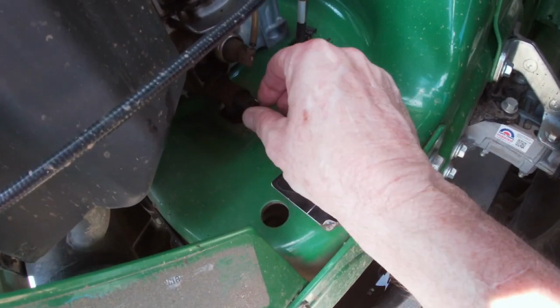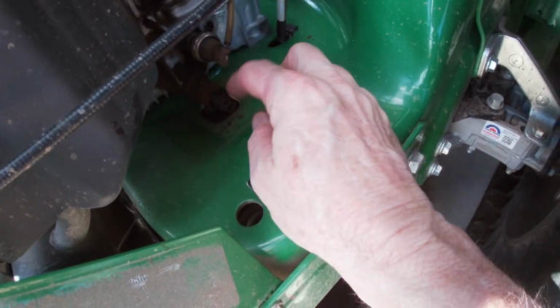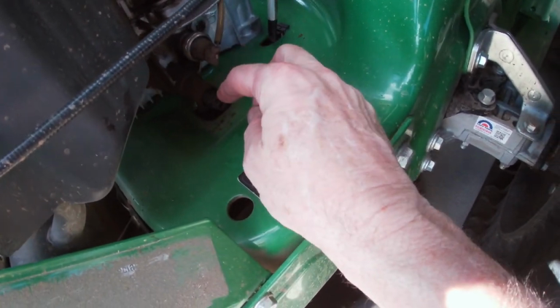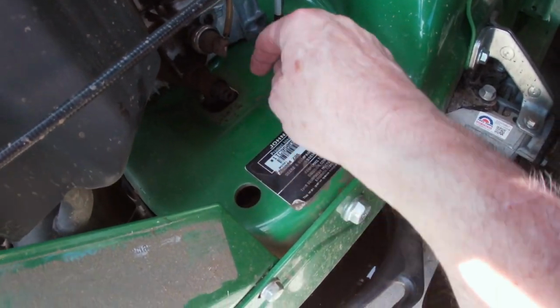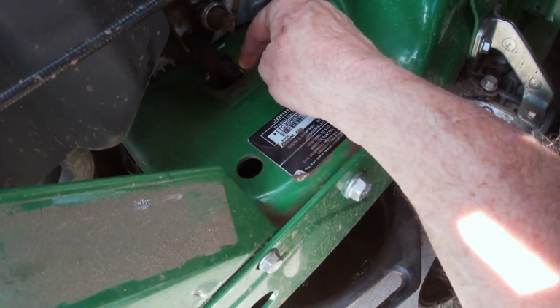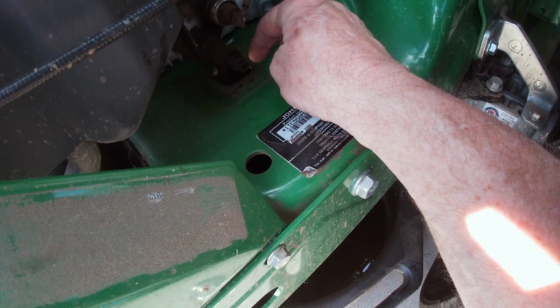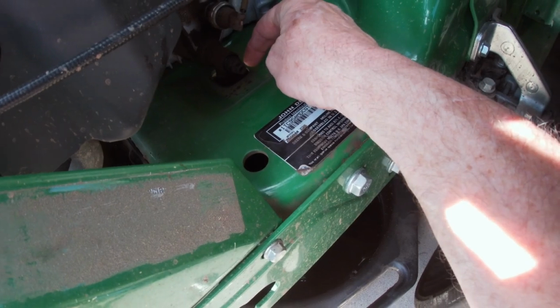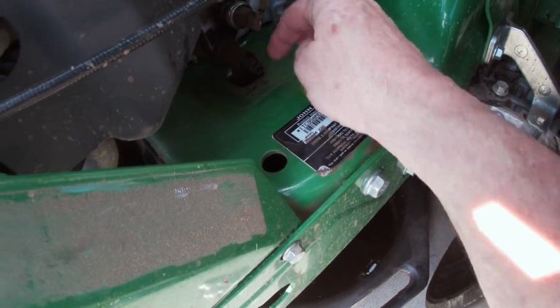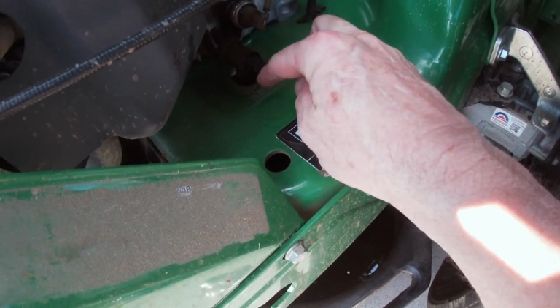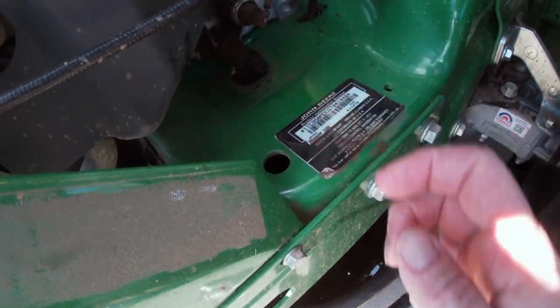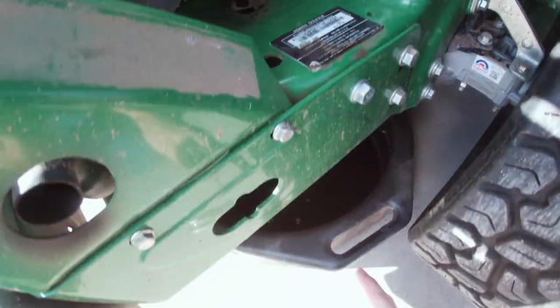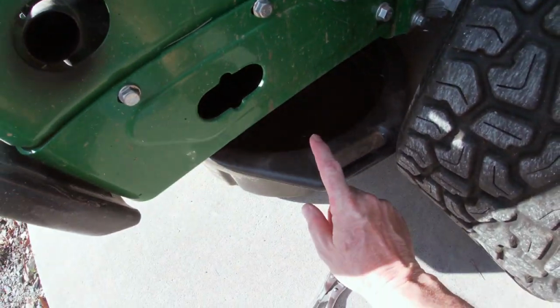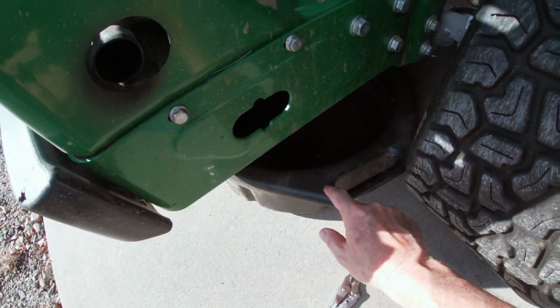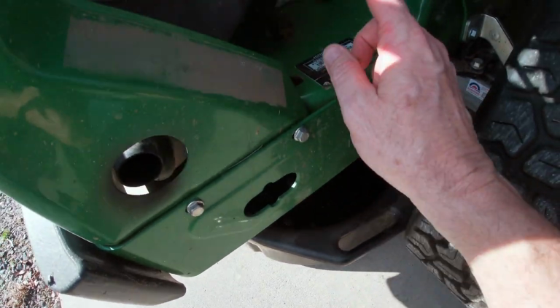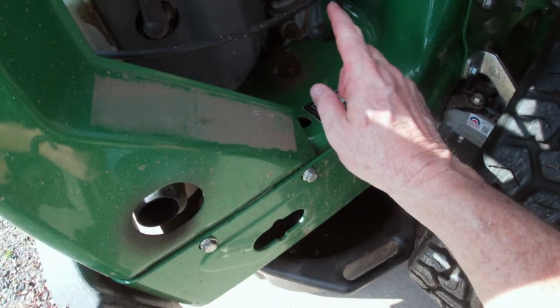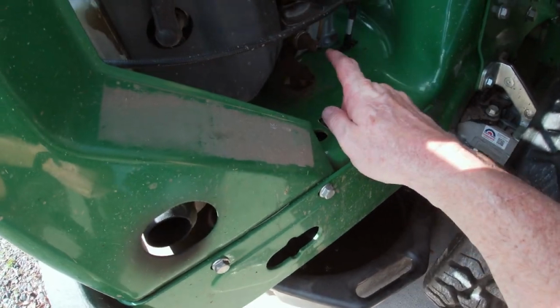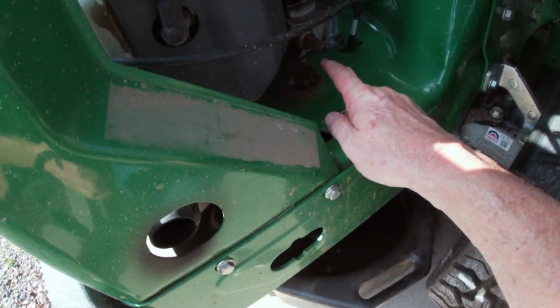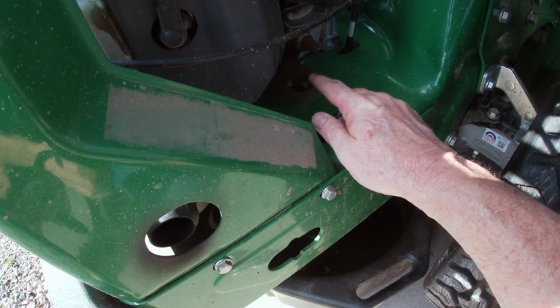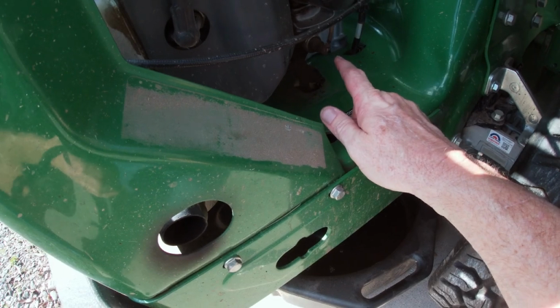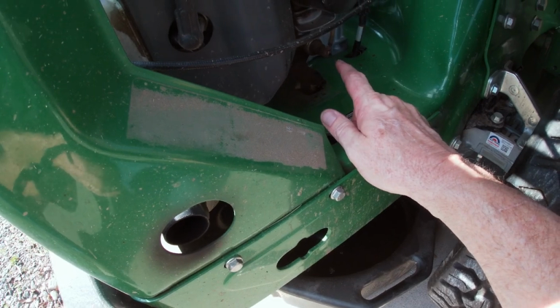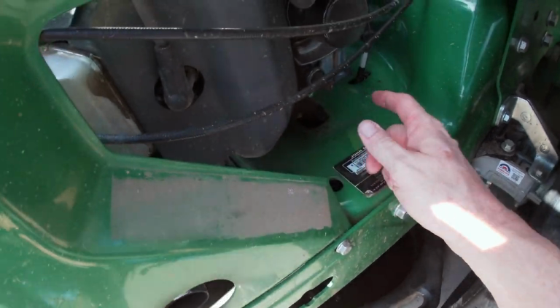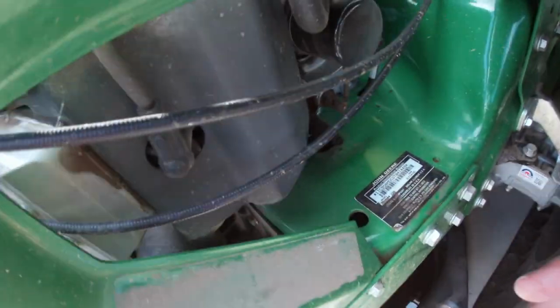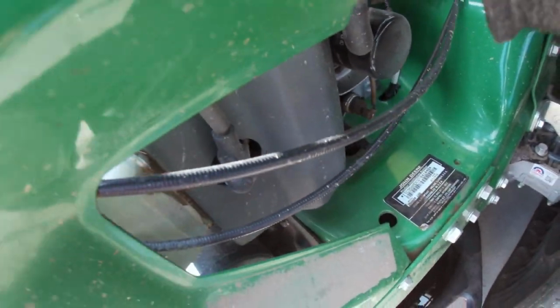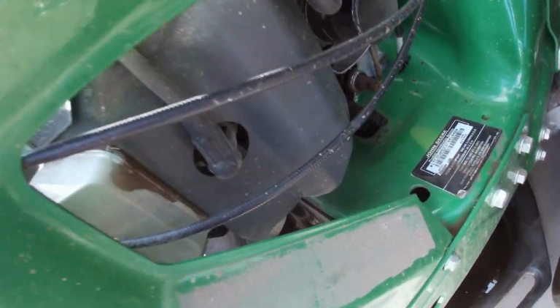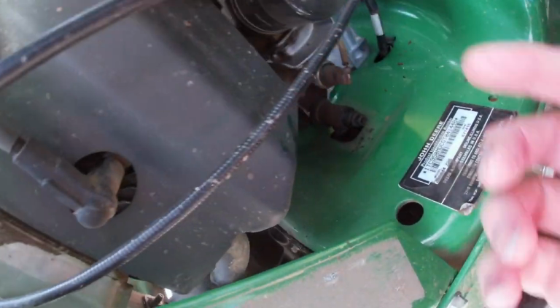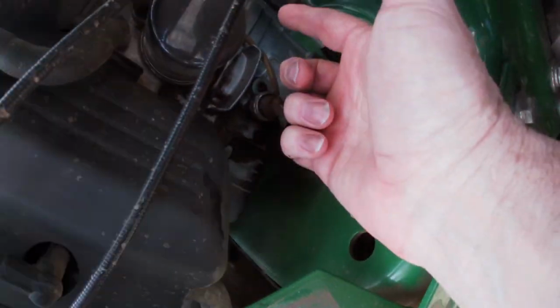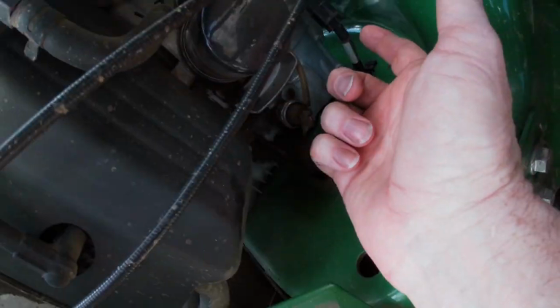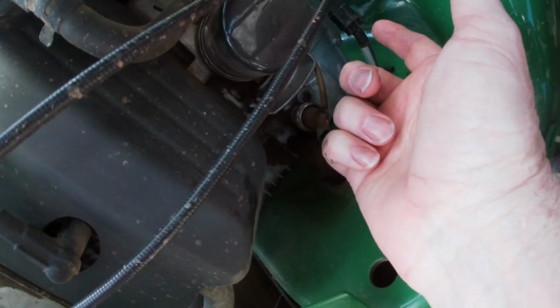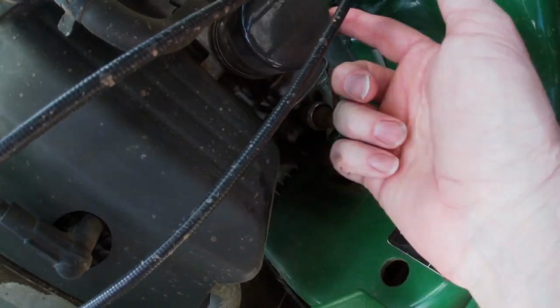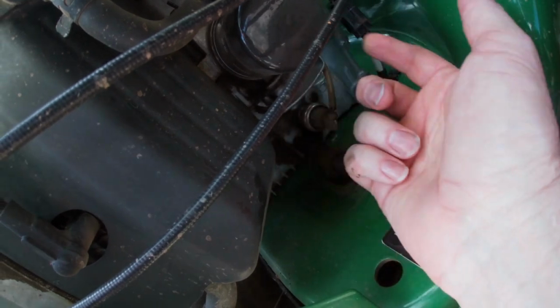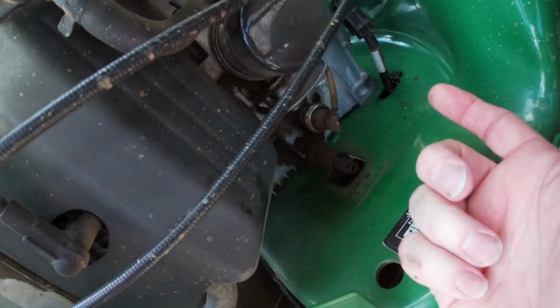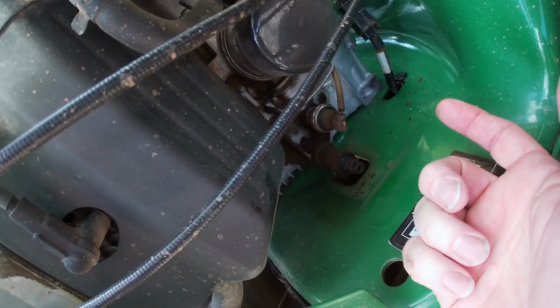So when you drain it, you'll get more of the crud out of your engine - that's the reason for the warm-up. You can see this is pretty cool: you just loosen this up, they've already got a hole in the bottom of the frame so the oil just drains right down into the pan. I've already got that done and it's almost finished draining. Next we're going to pop off the oil filter, which is right here.